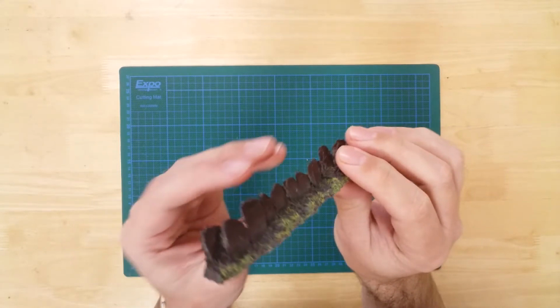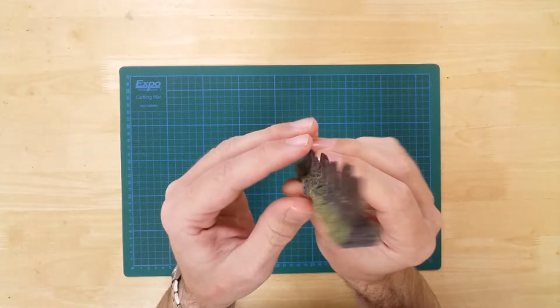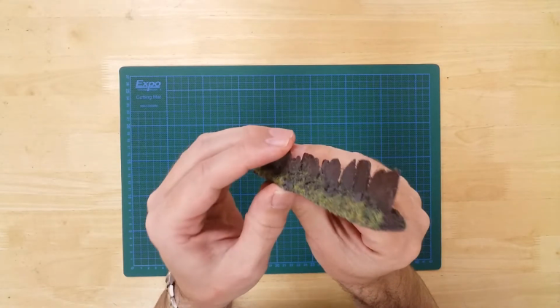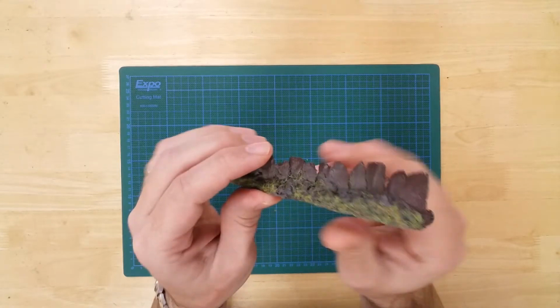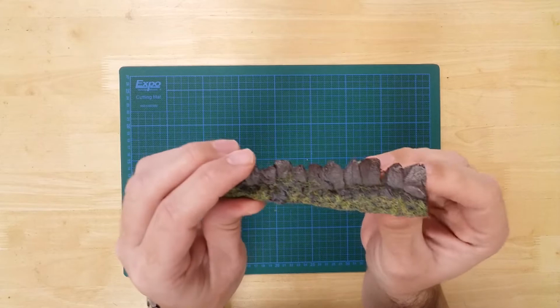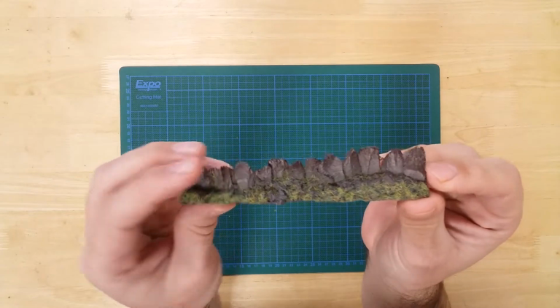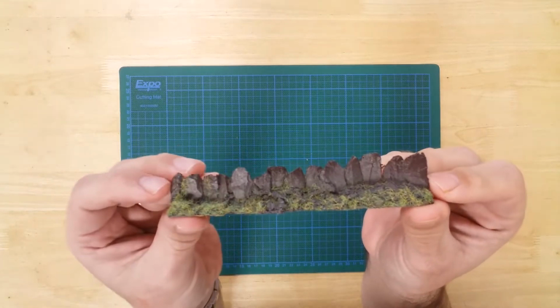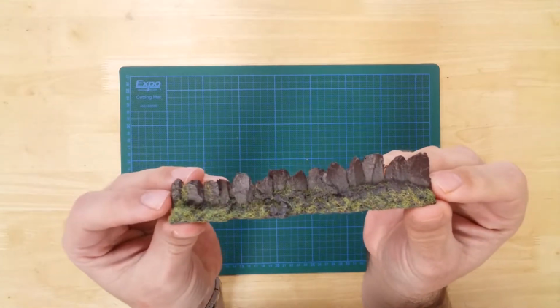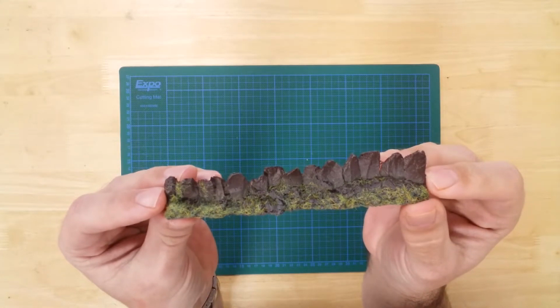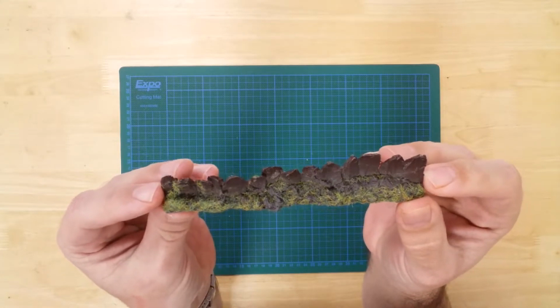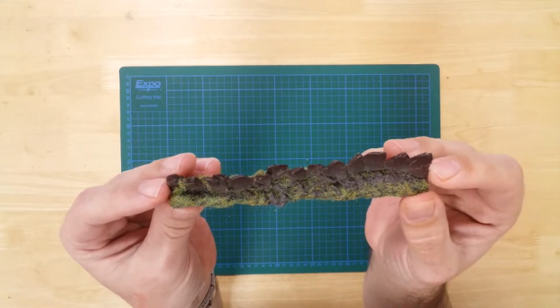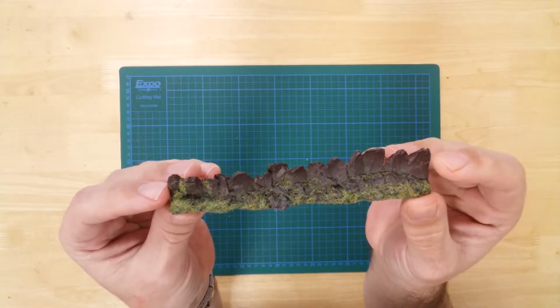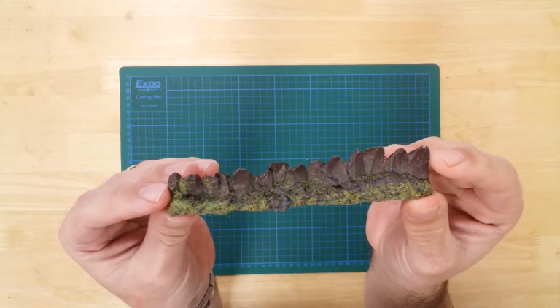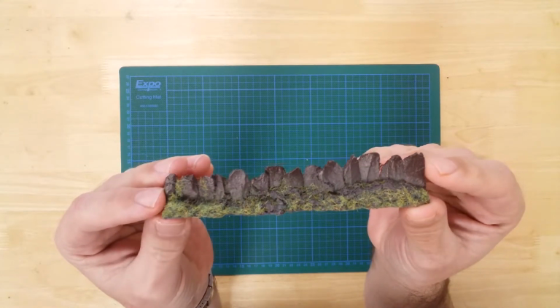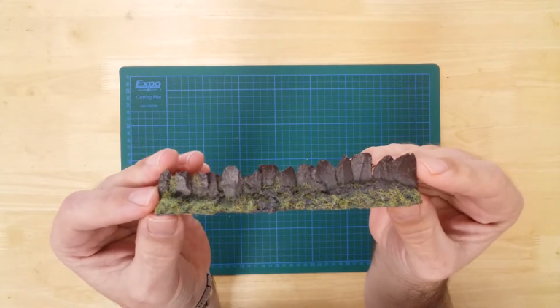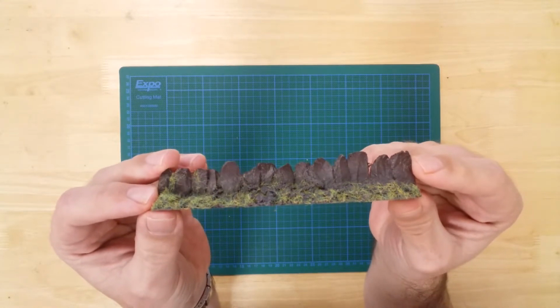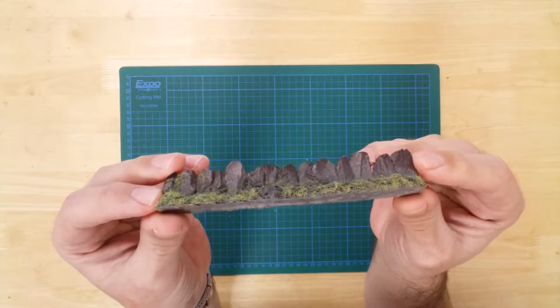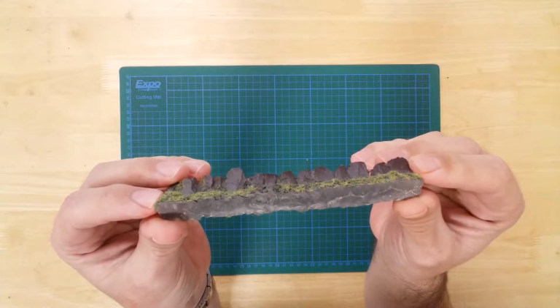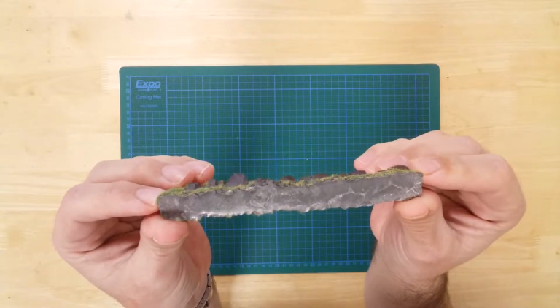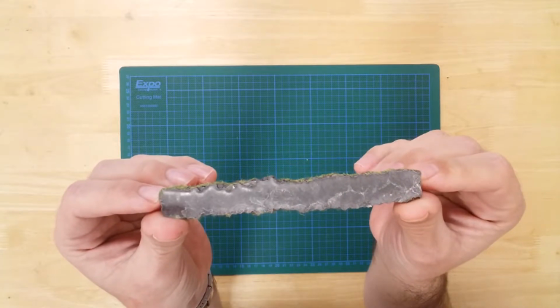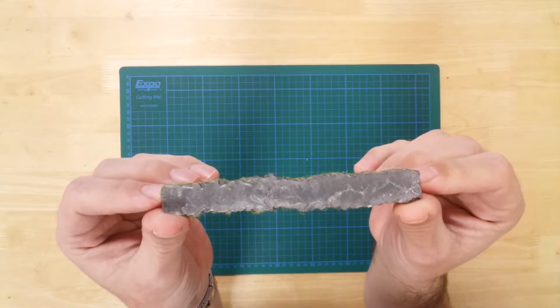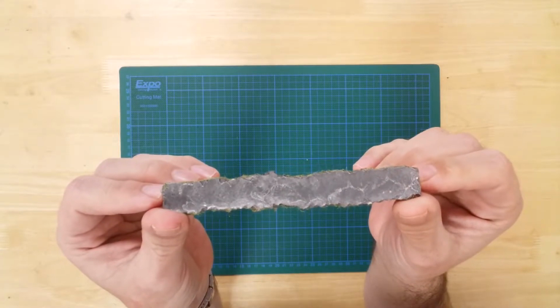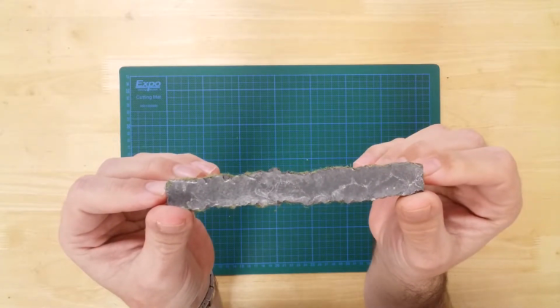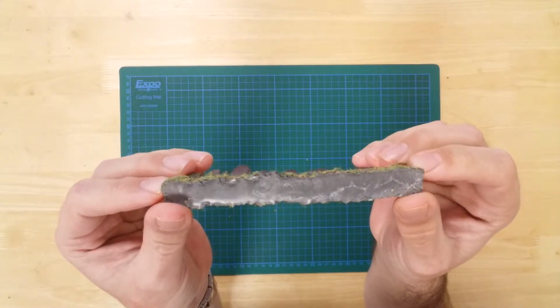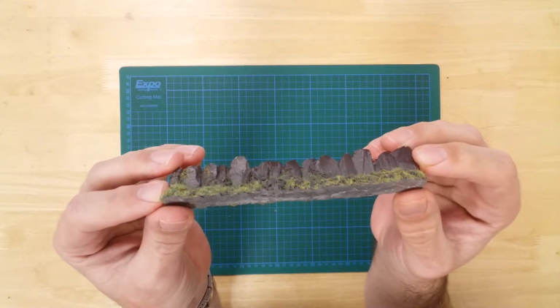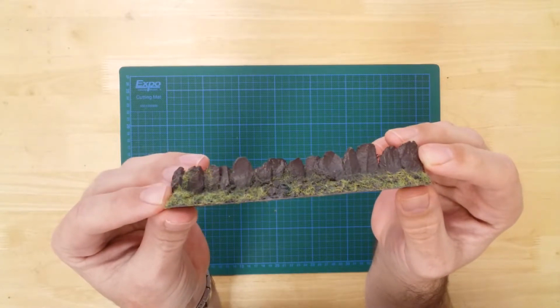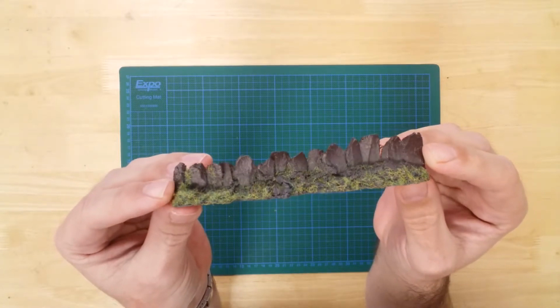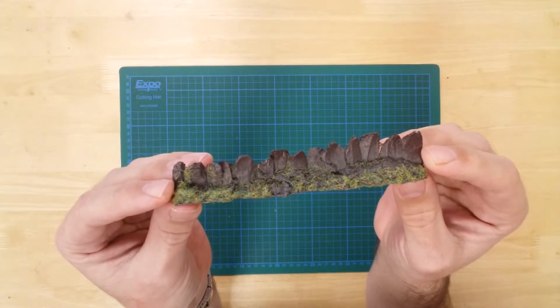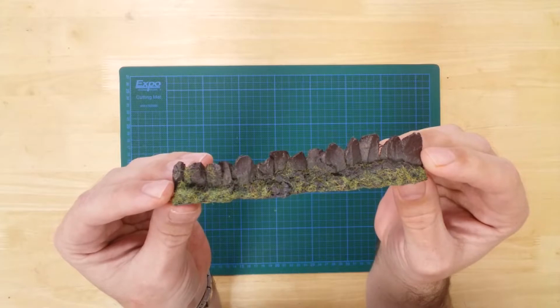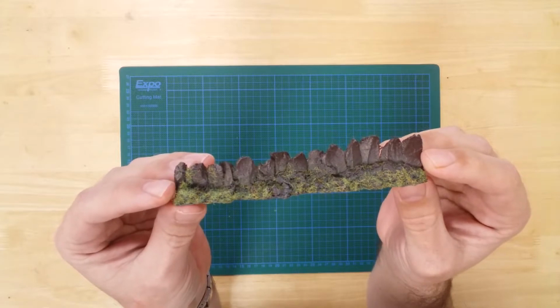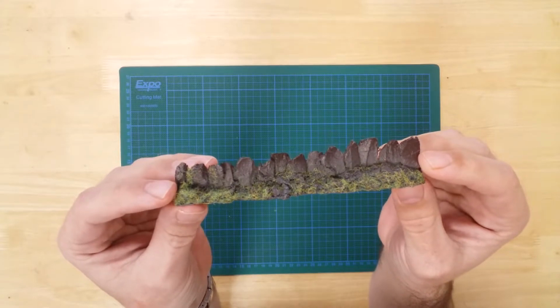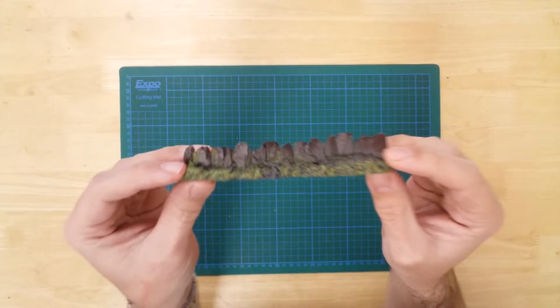The model has been well detailed to depict a rugged slab slate wall. The wall features a flat base allowing it to stand unaided. This has been cleverly disguised using grass.